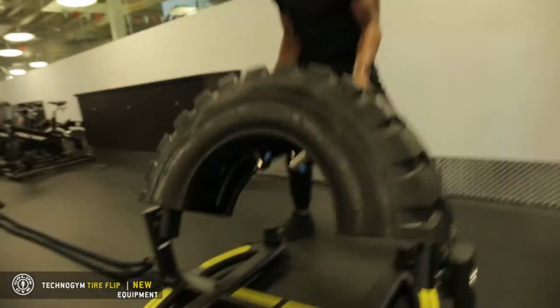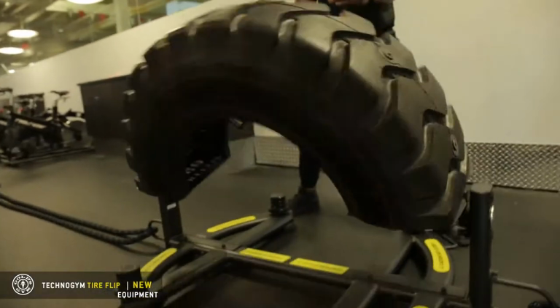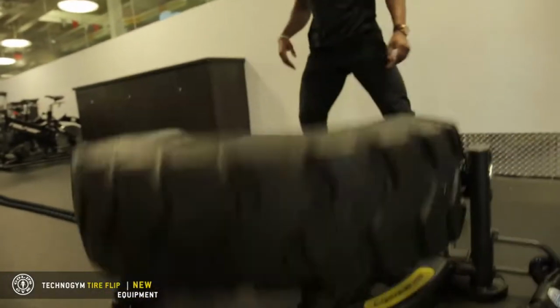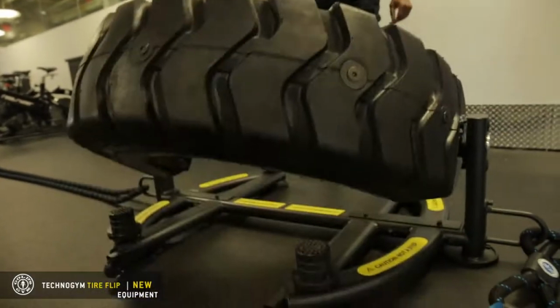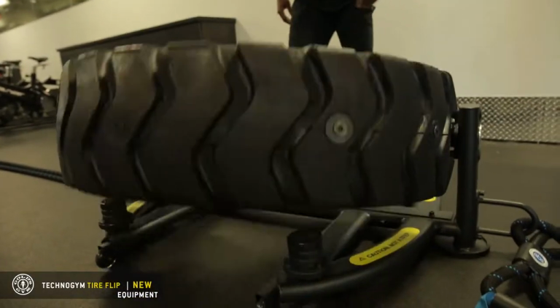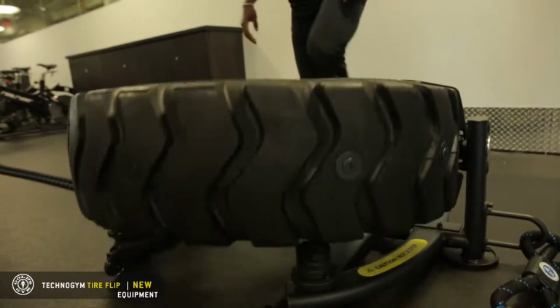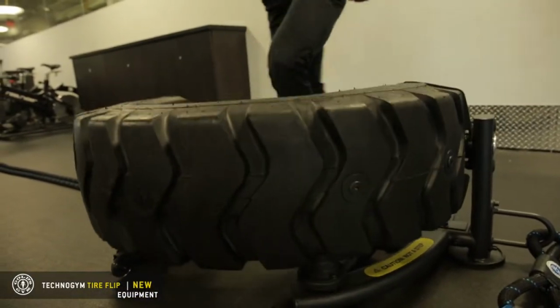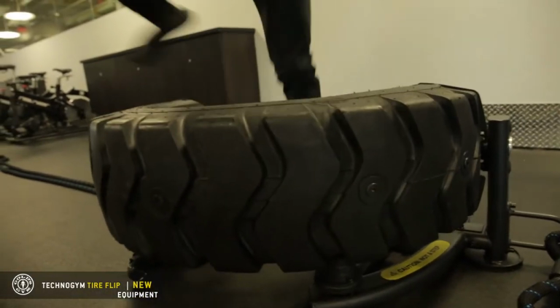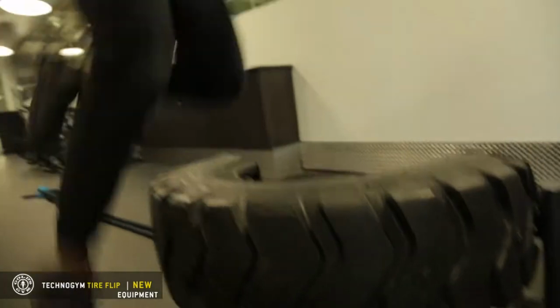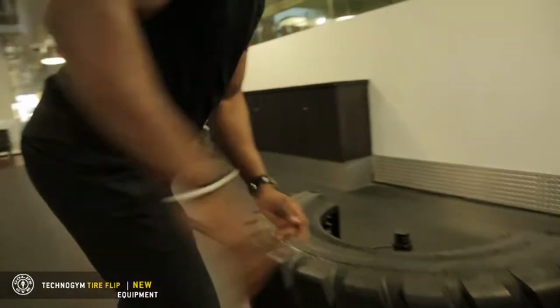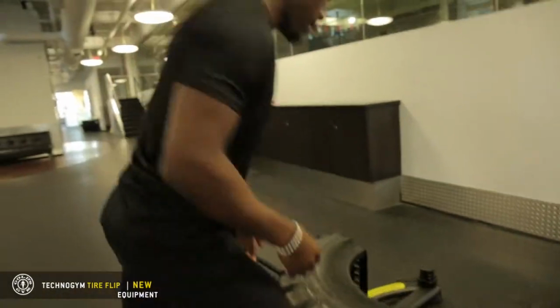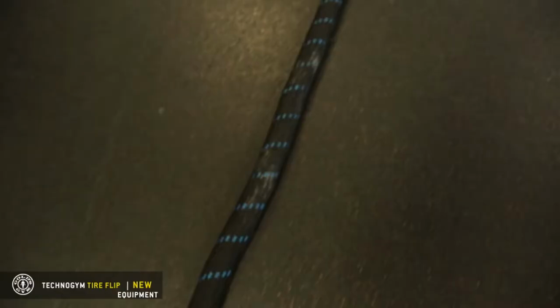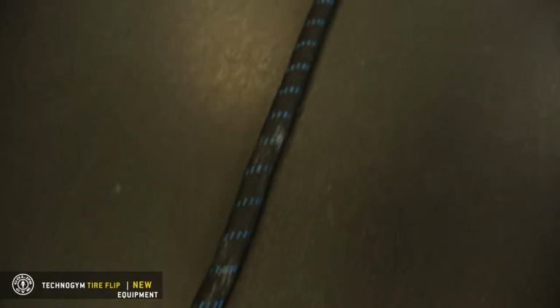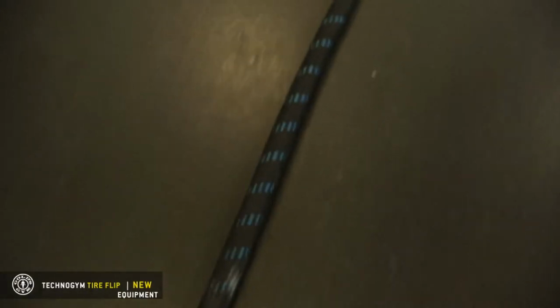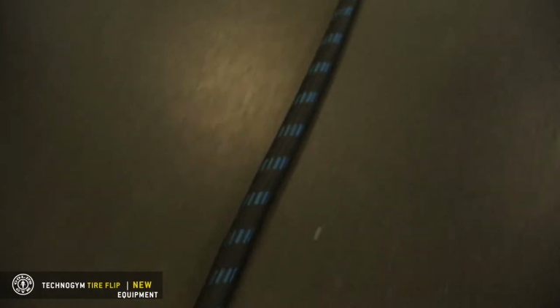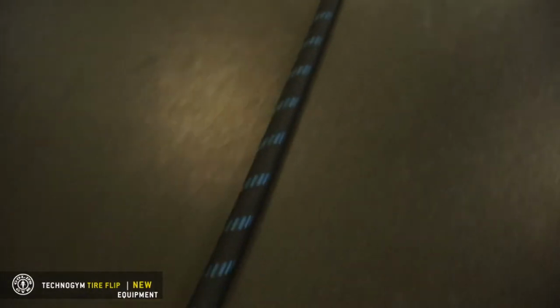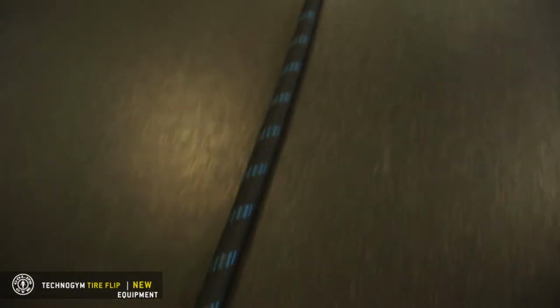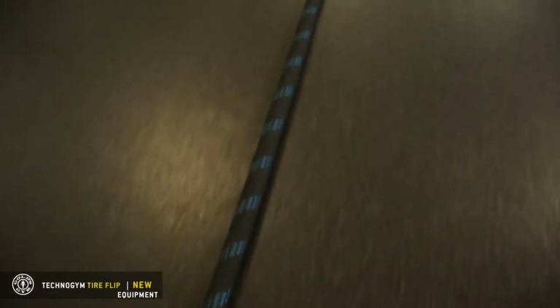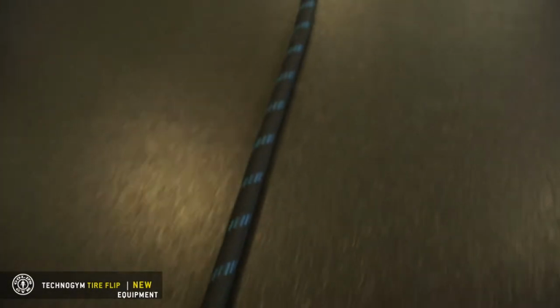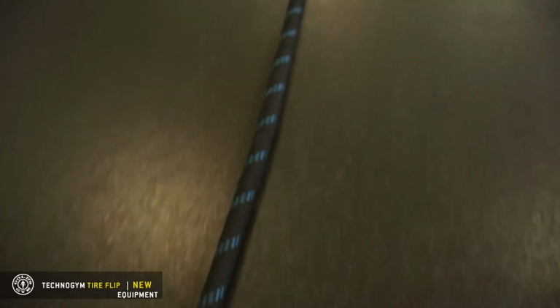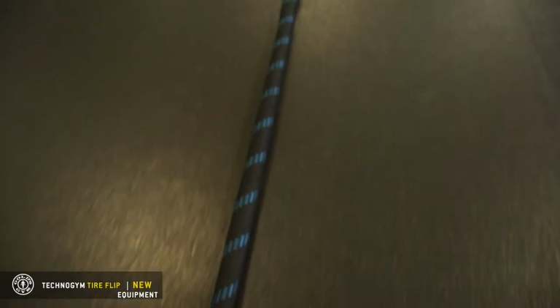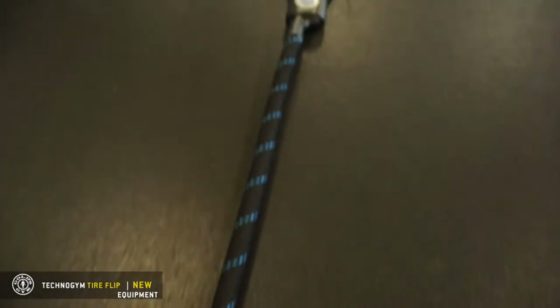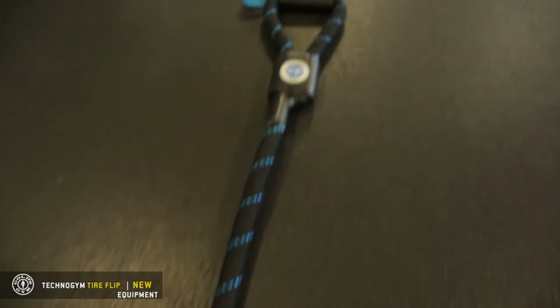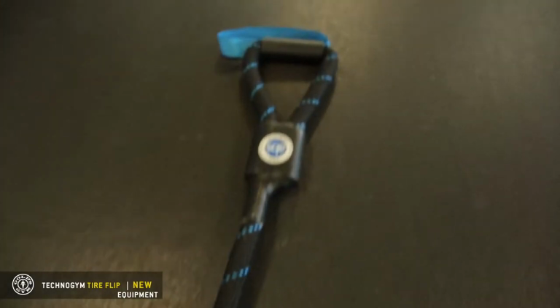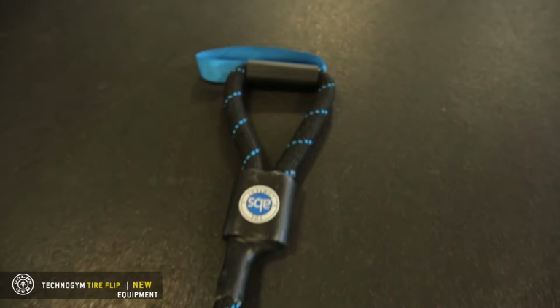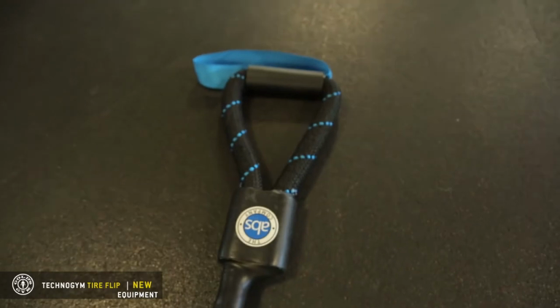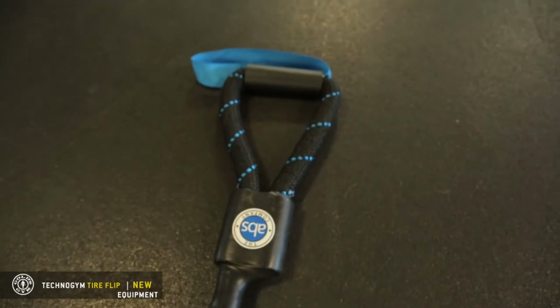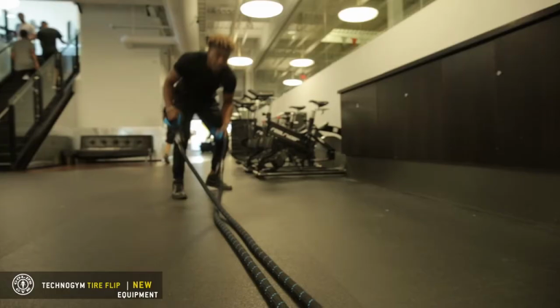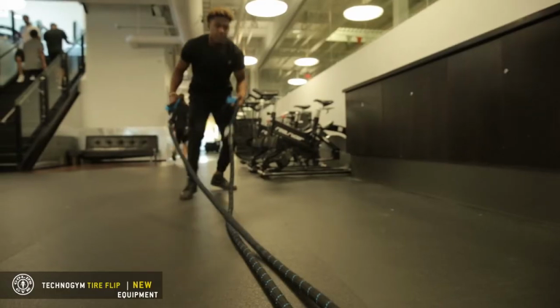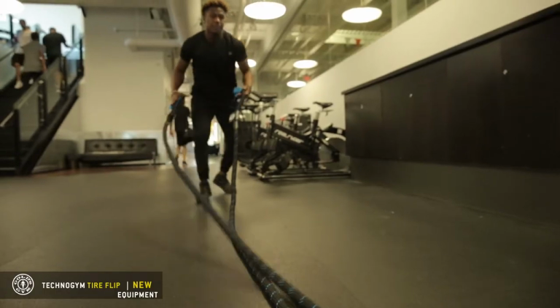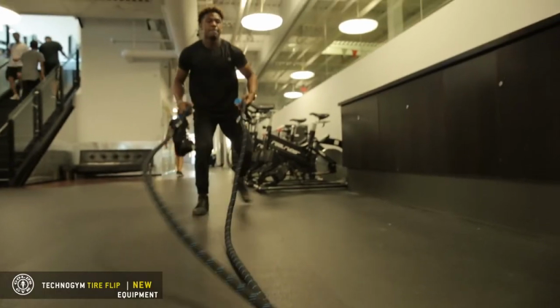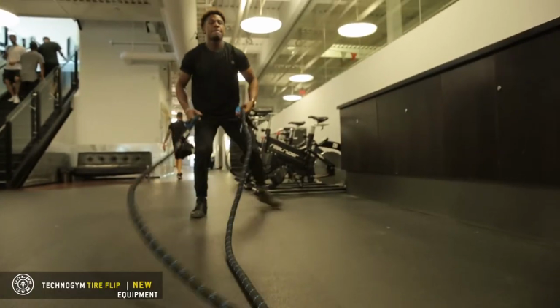And we also have battle ropes on the side. Go ahead and do your battle ropes — go, go, go!